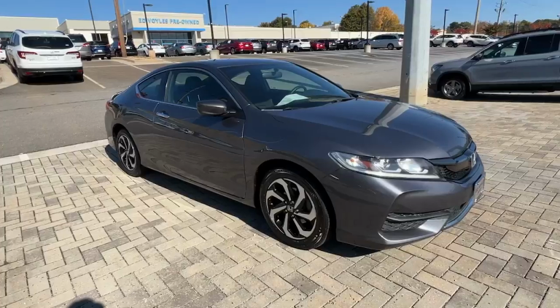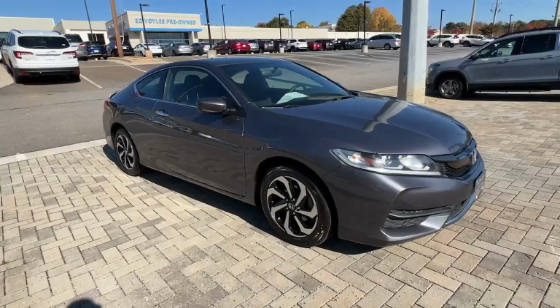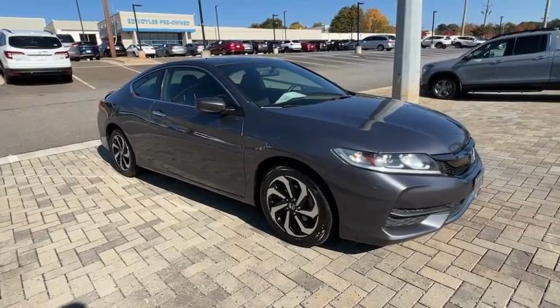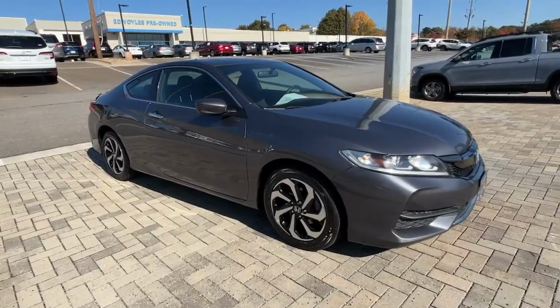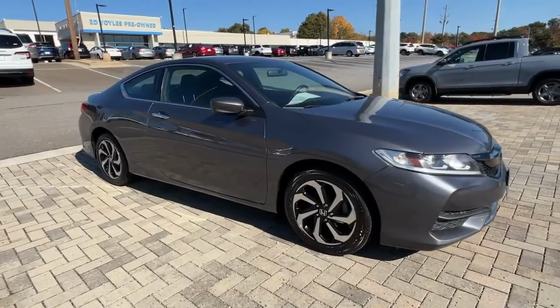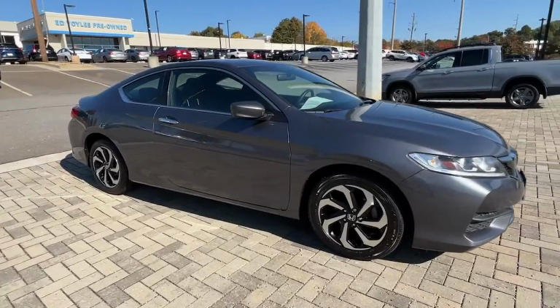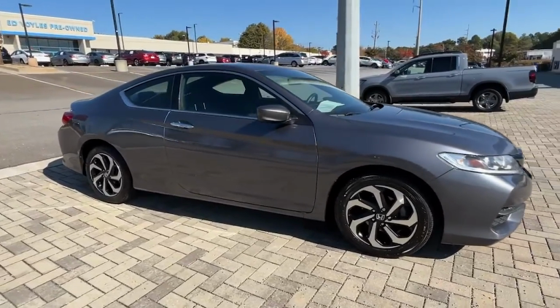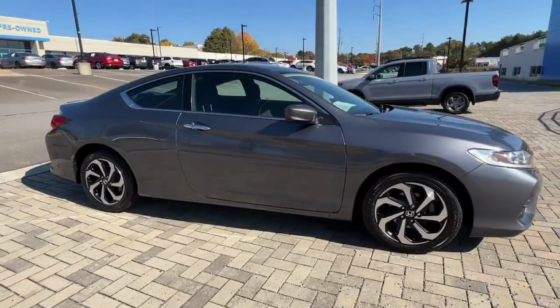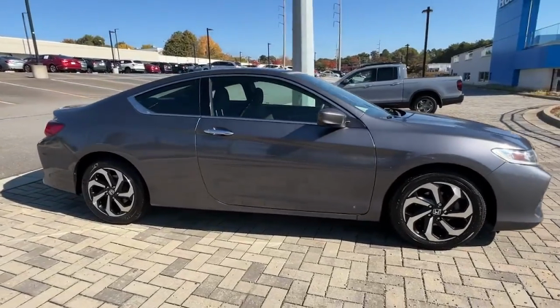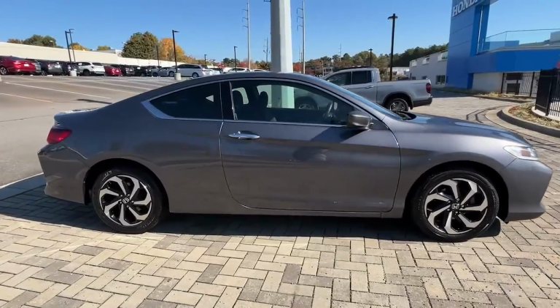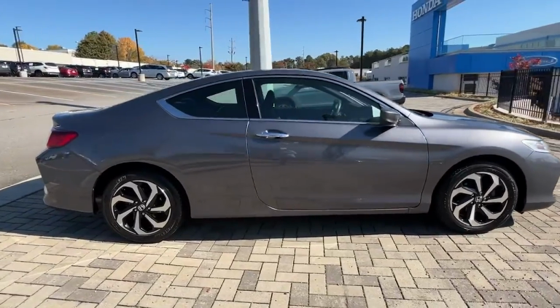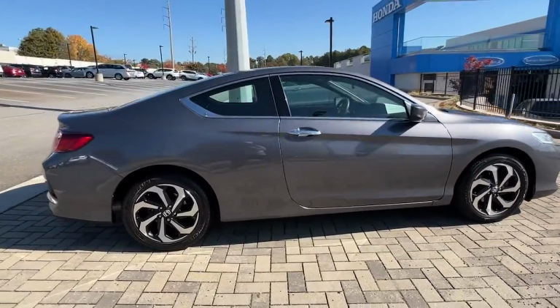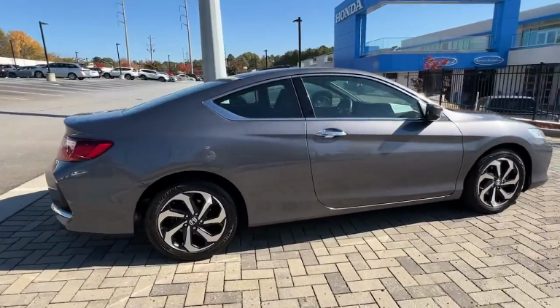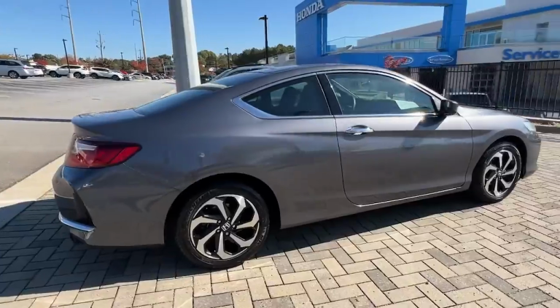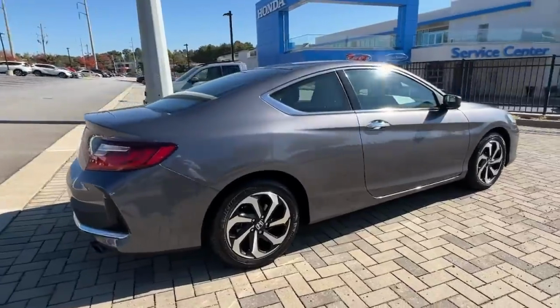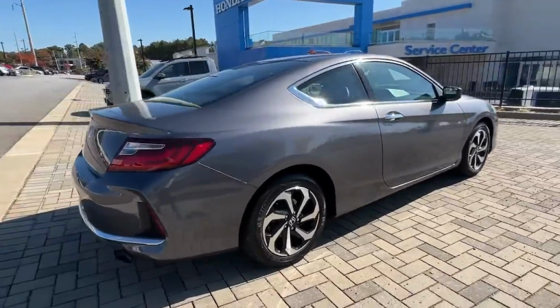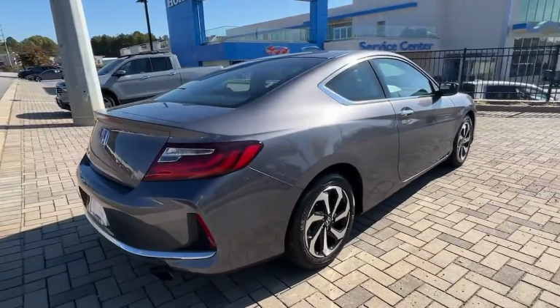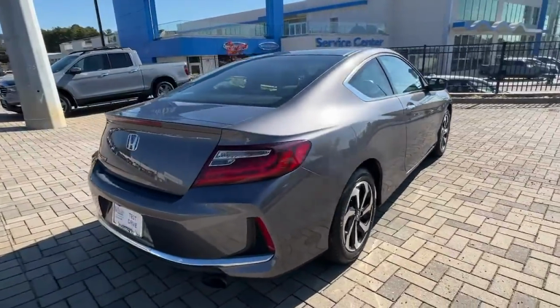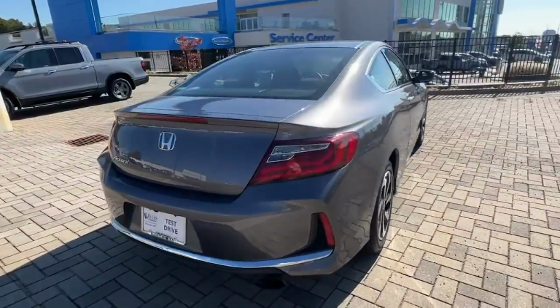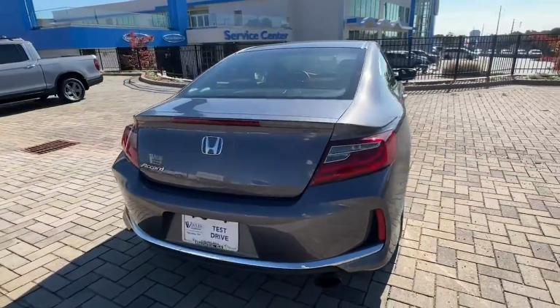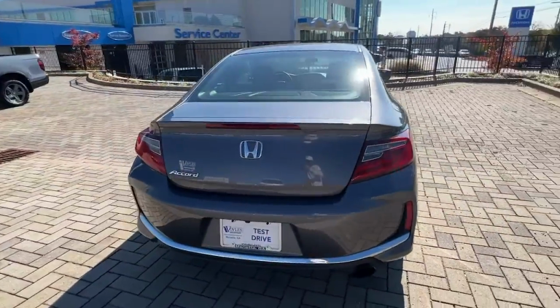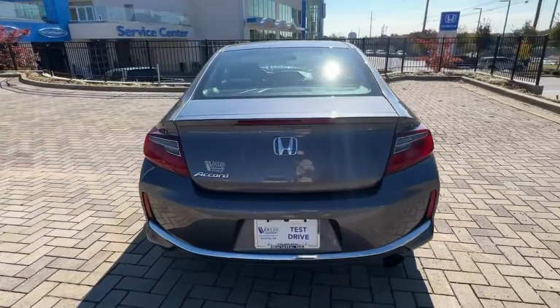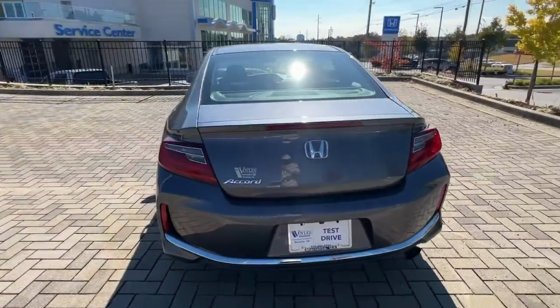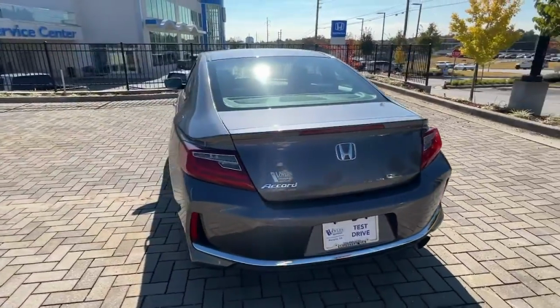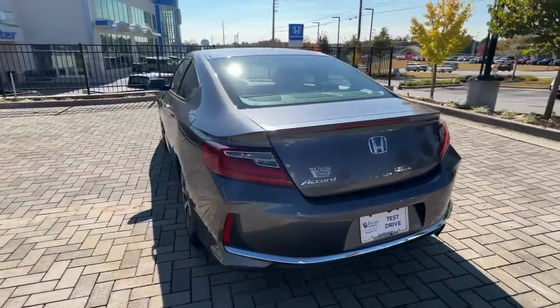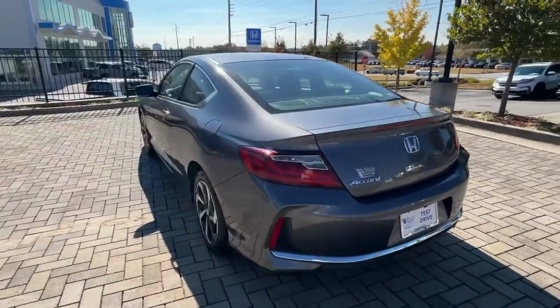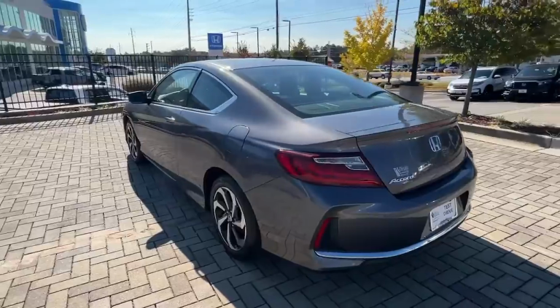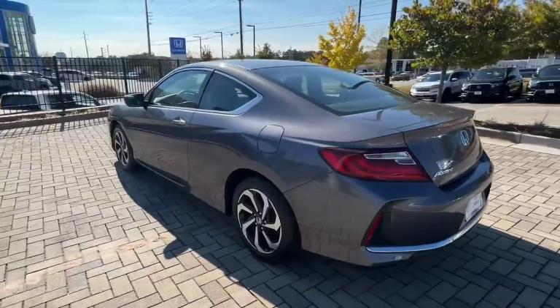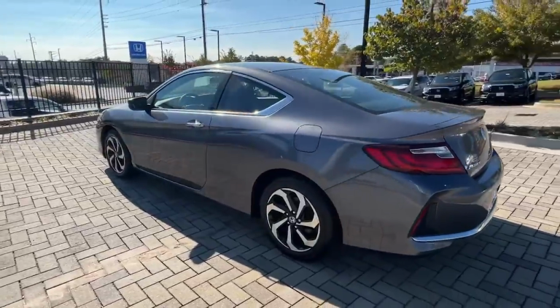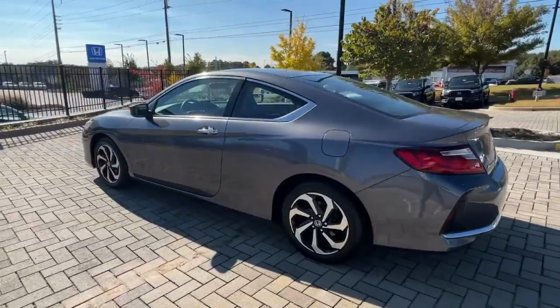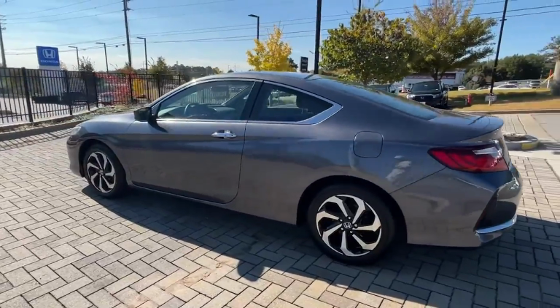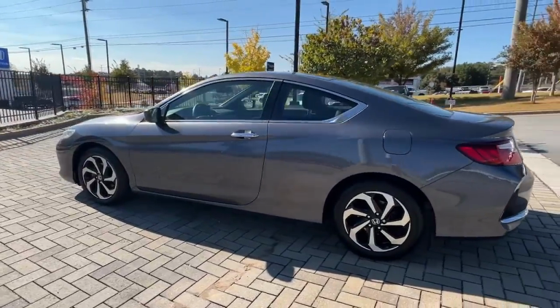You'll have love at first sight with the 2016 Honda Accord. With less than 90,000 miles on the odometer, this vehicle stands out from the rest. Prepare to be amazed by the Accord.